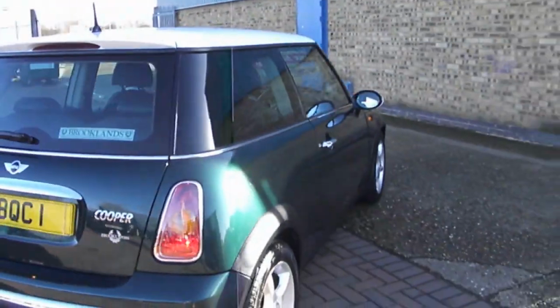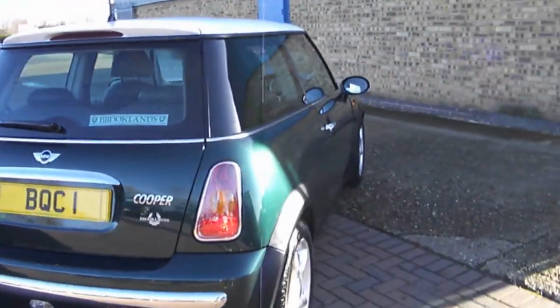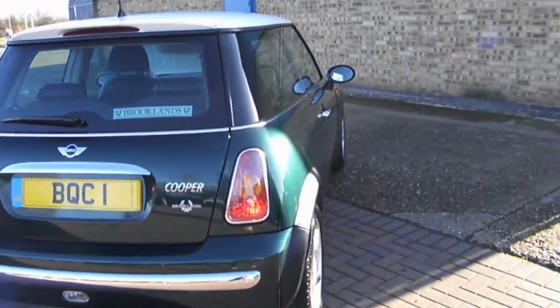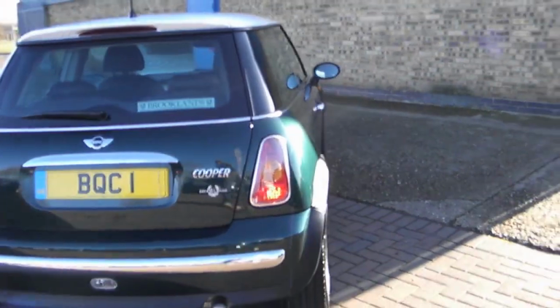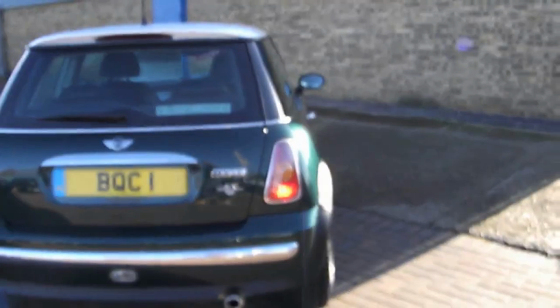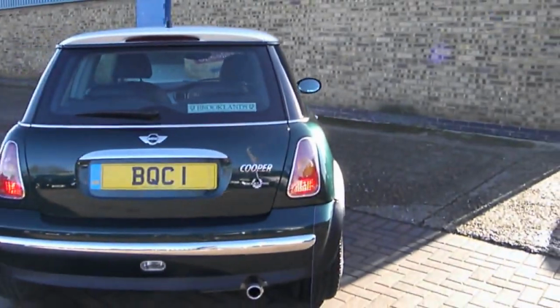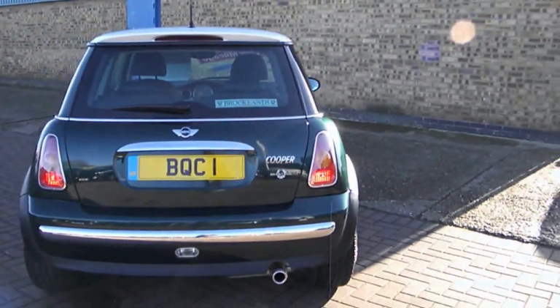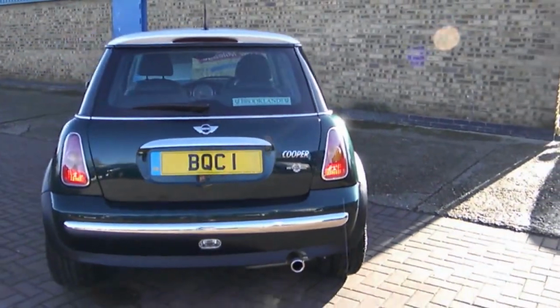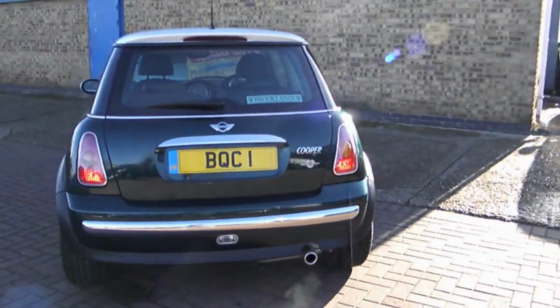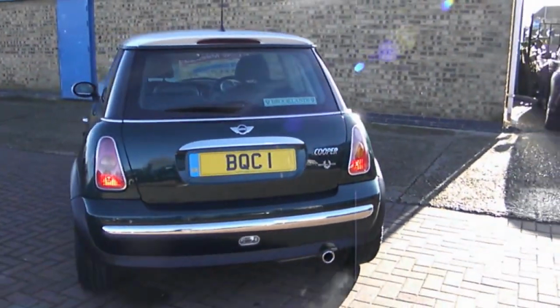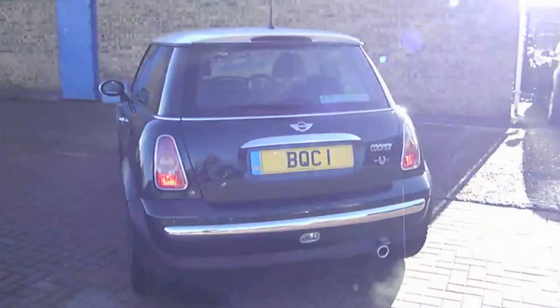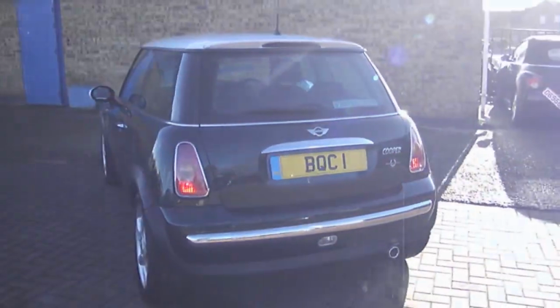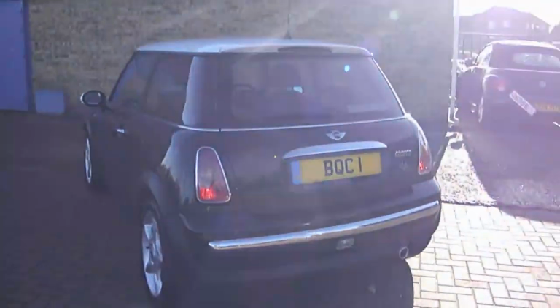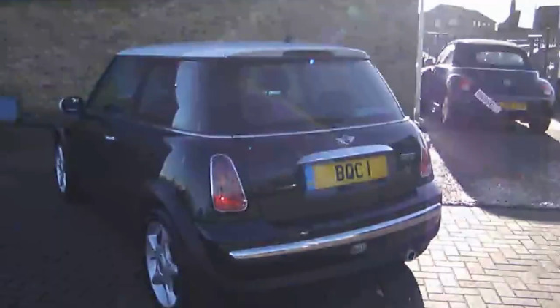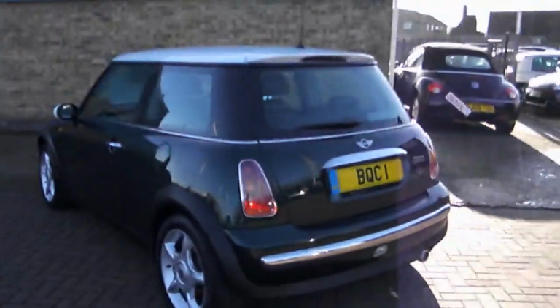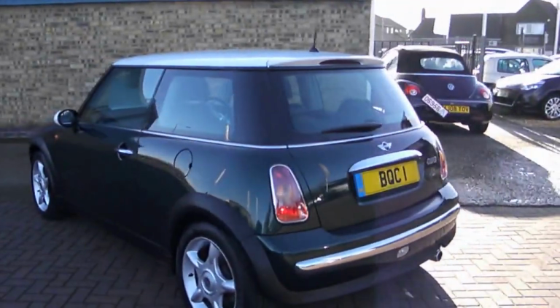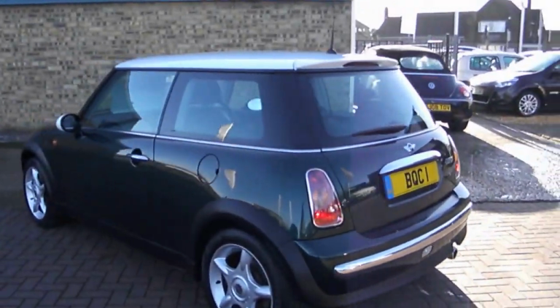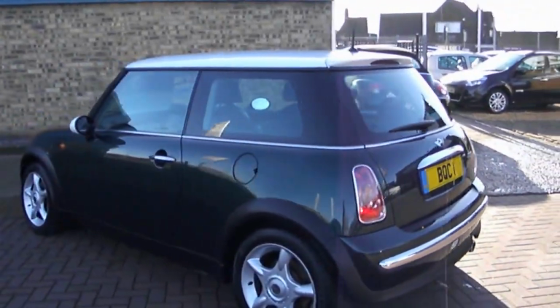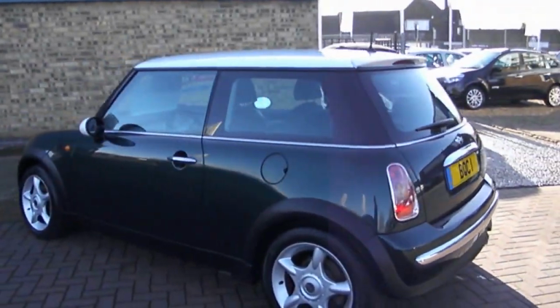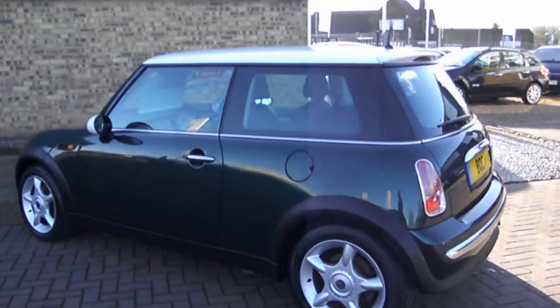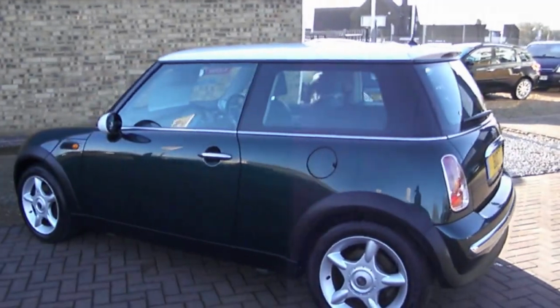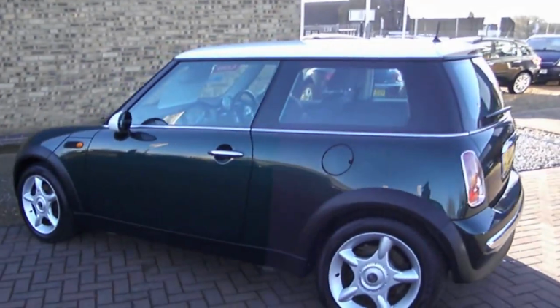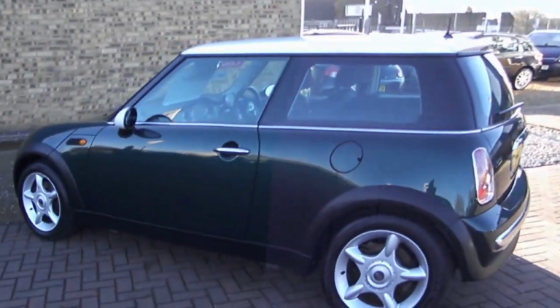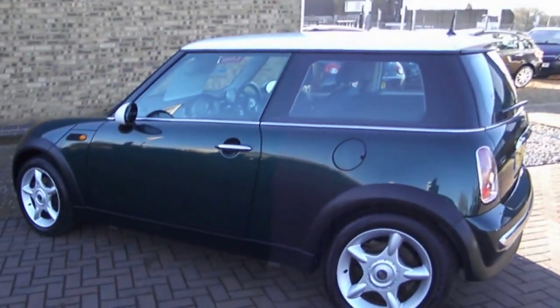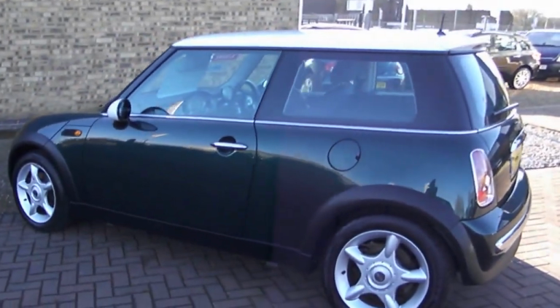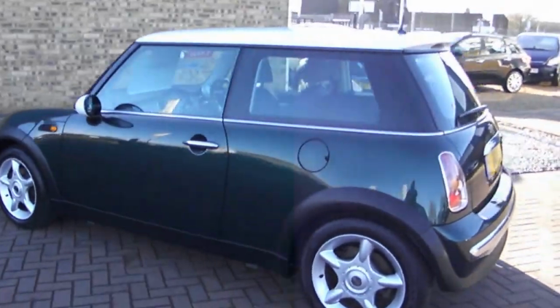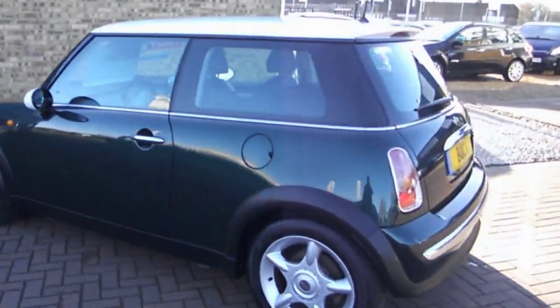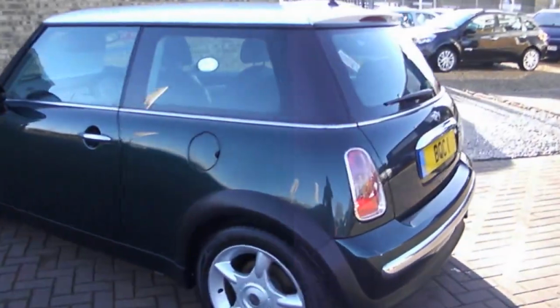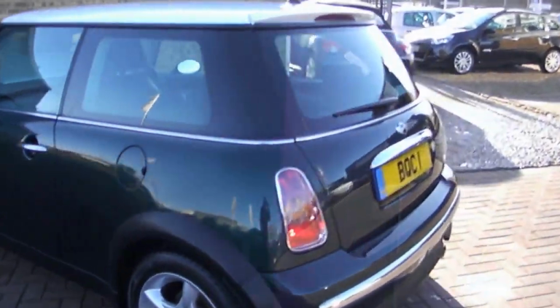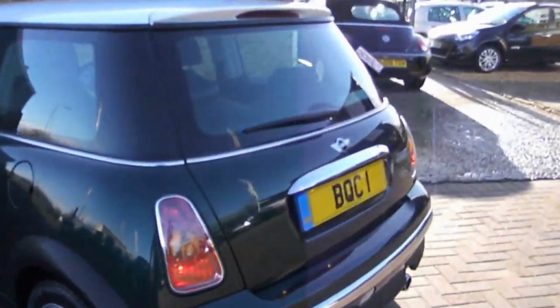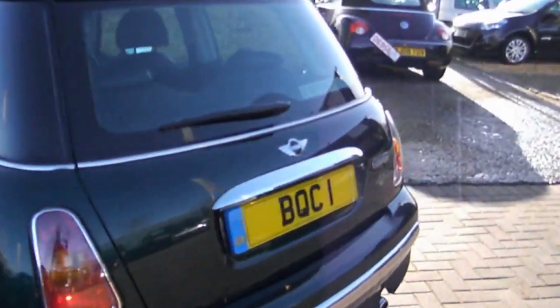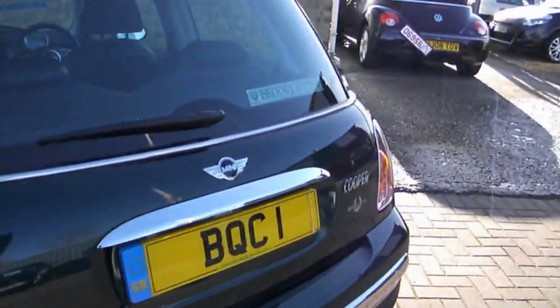This is a one owner car that we've purchased for stock this week. For 2002, this is probably going to be one of the best examples you'll see.